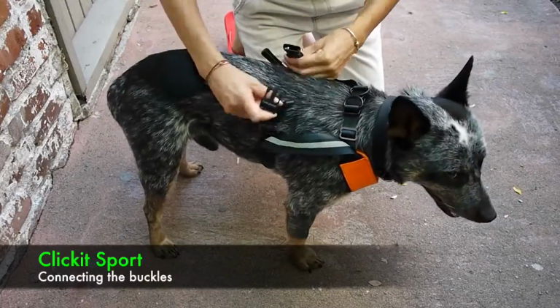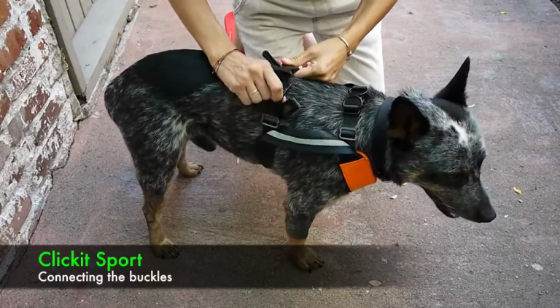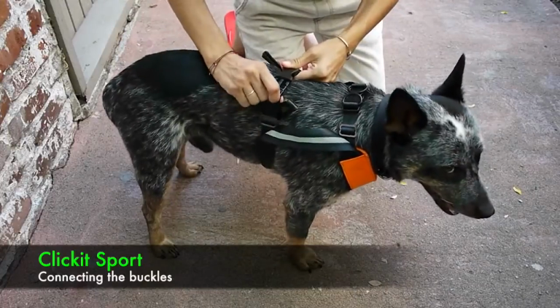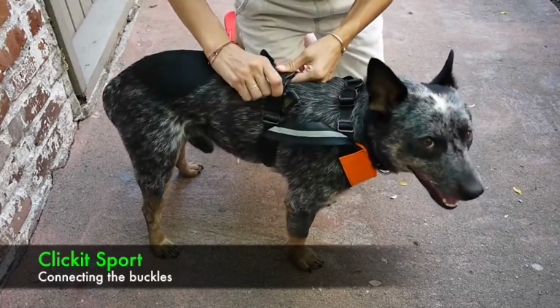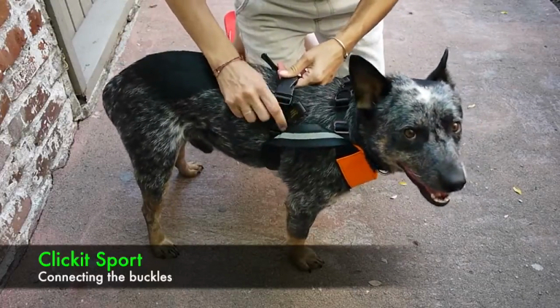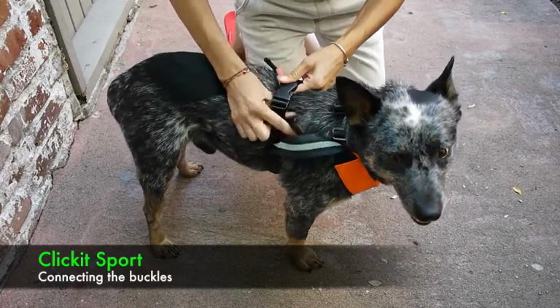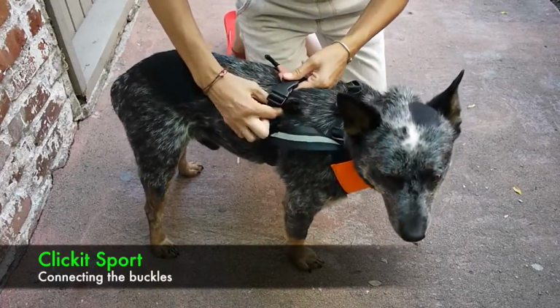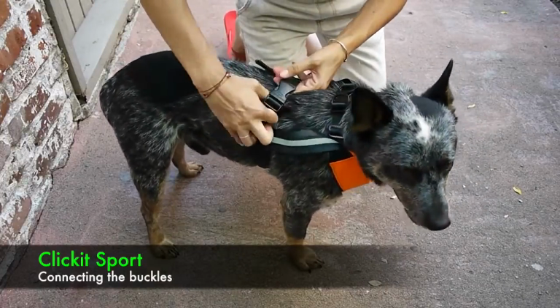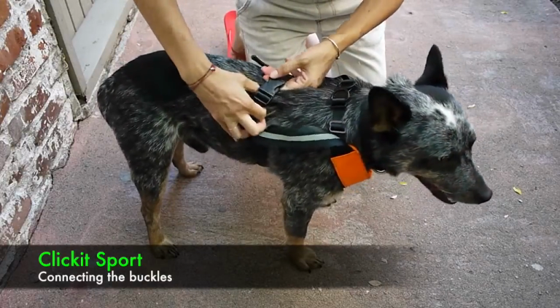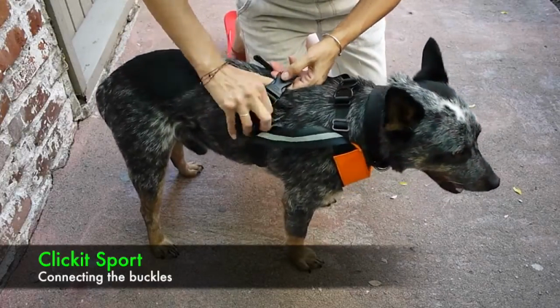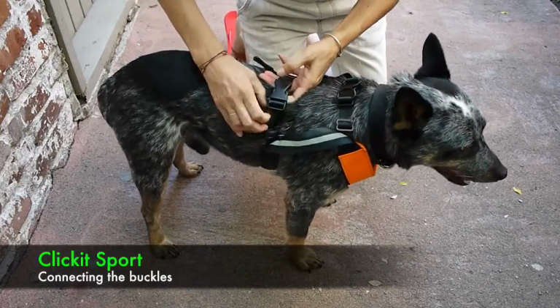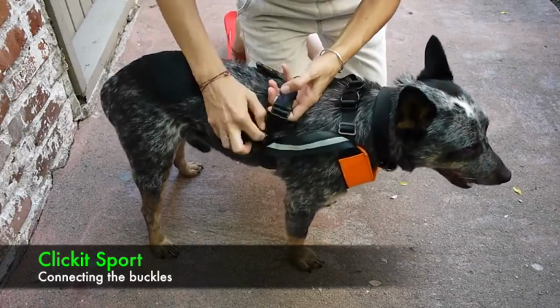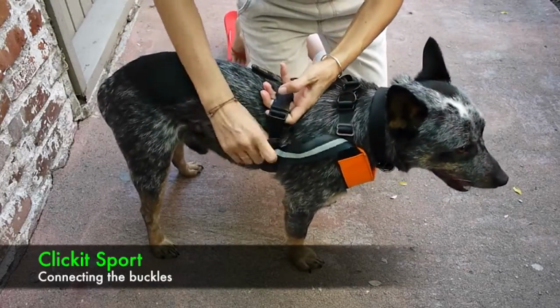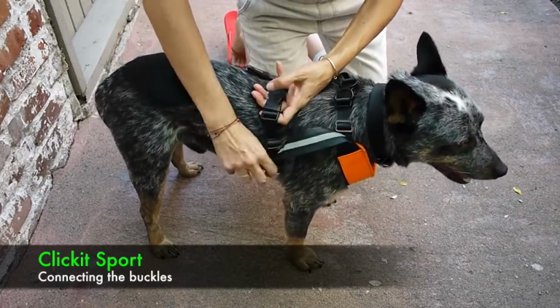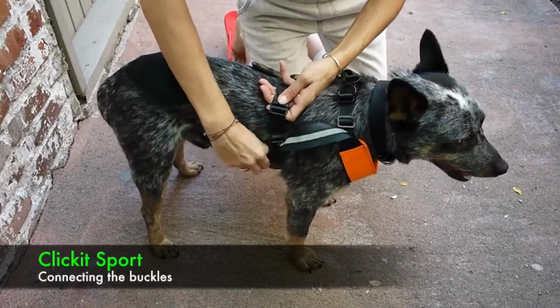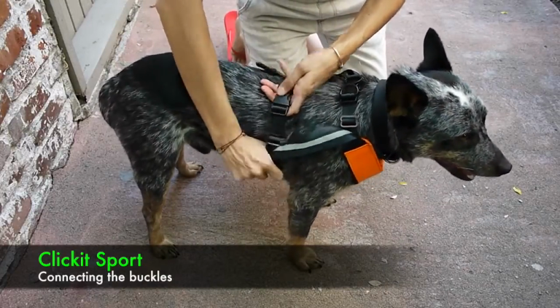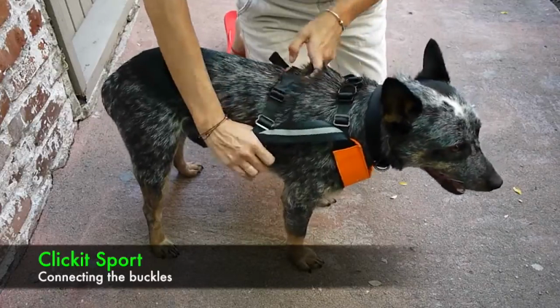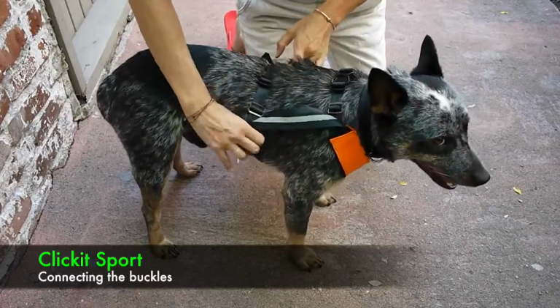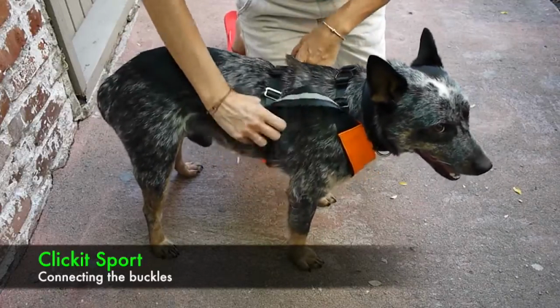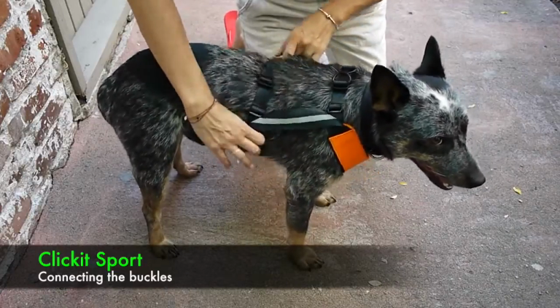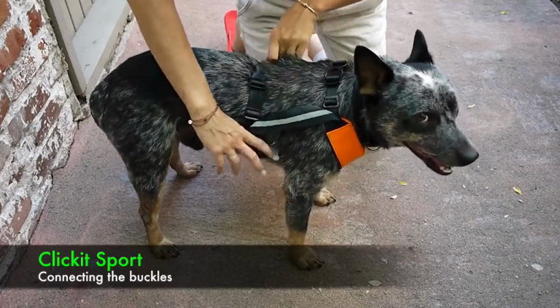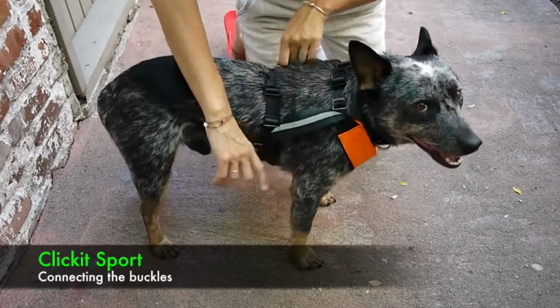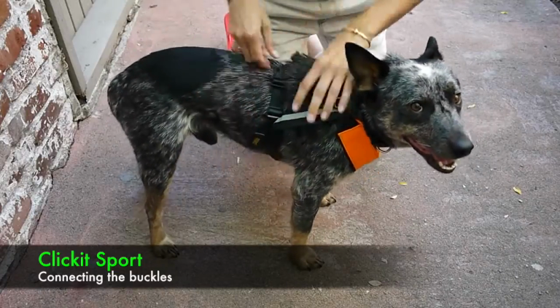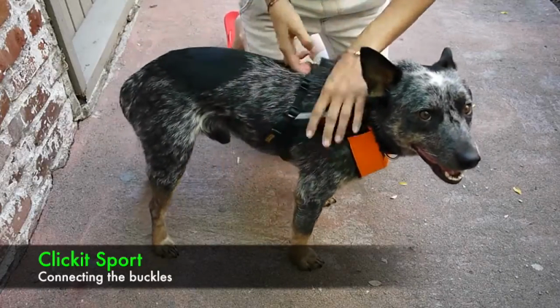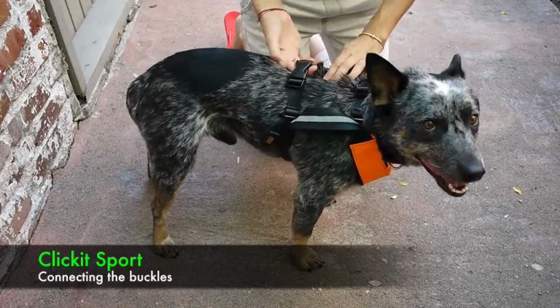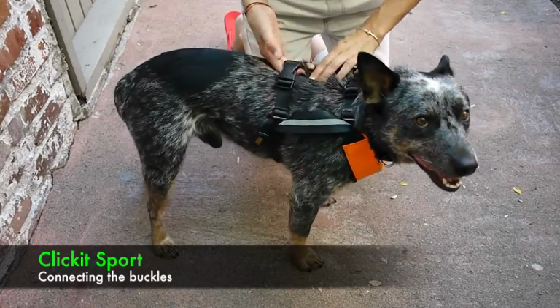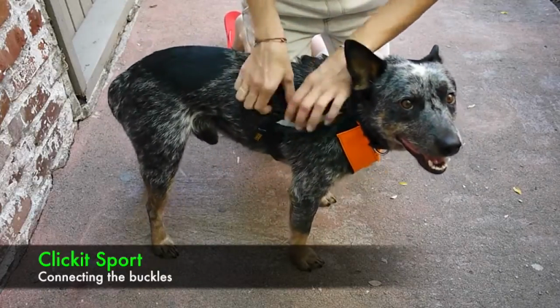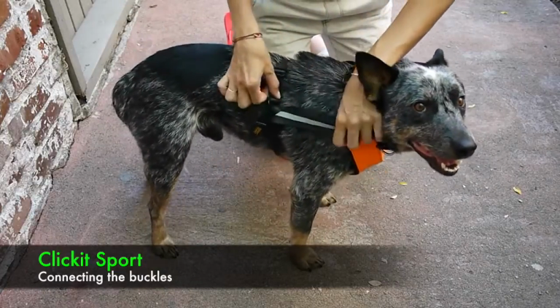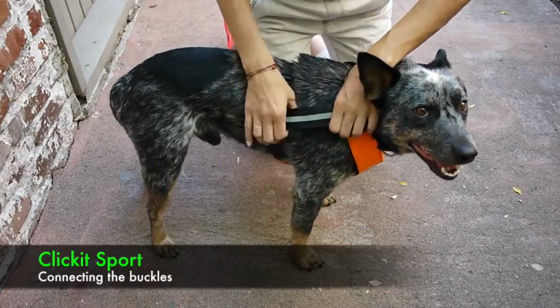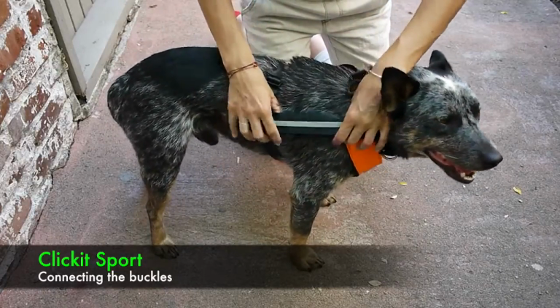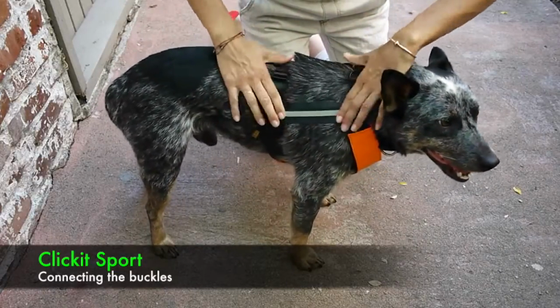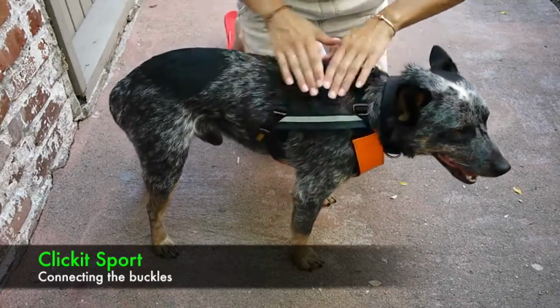You're going to want to buckle the bottom strap as well. There's also adjustment there, and three fingers of space as well. Just slide it down a little bit.